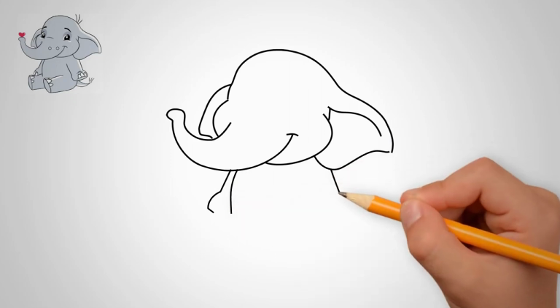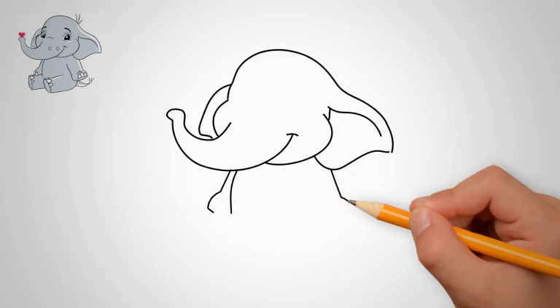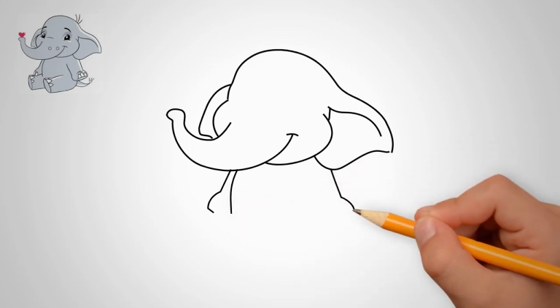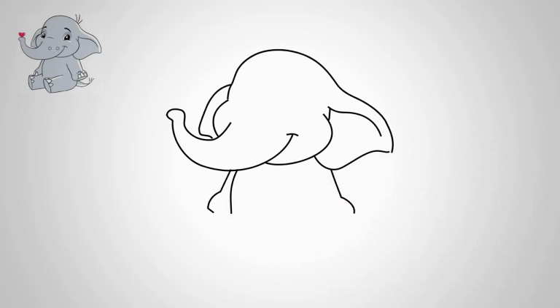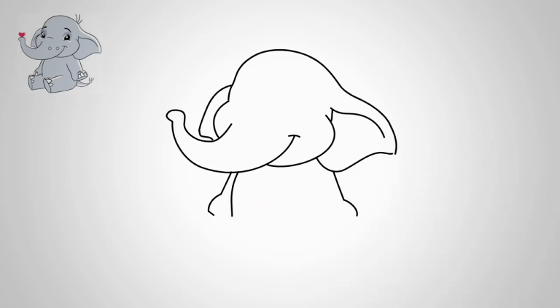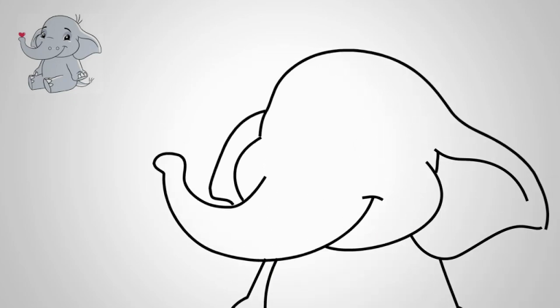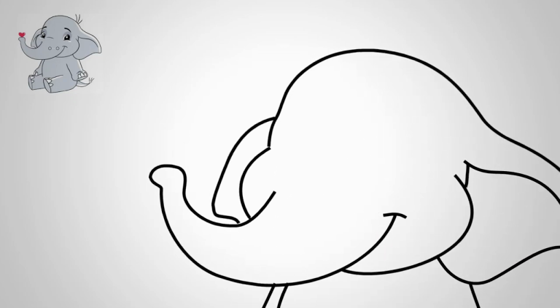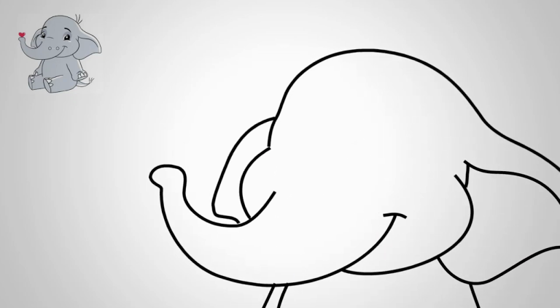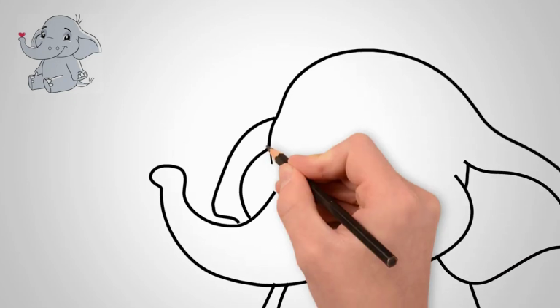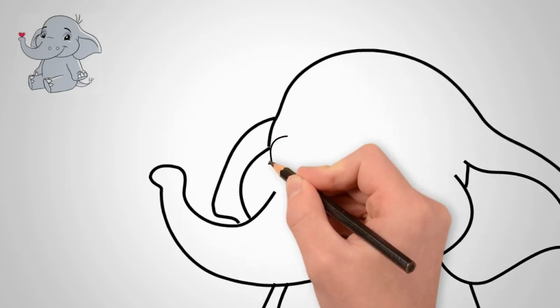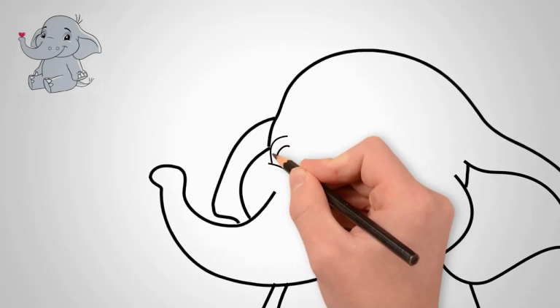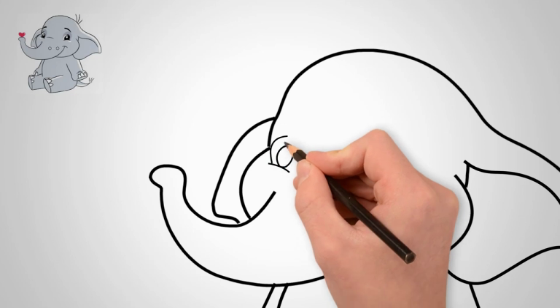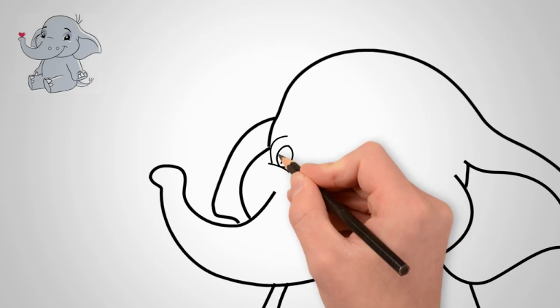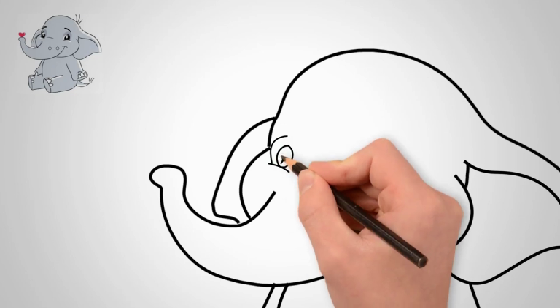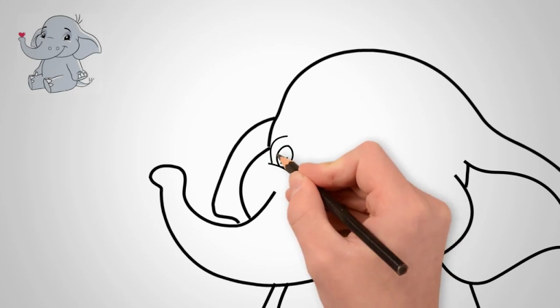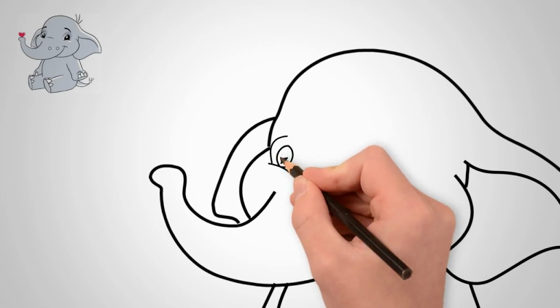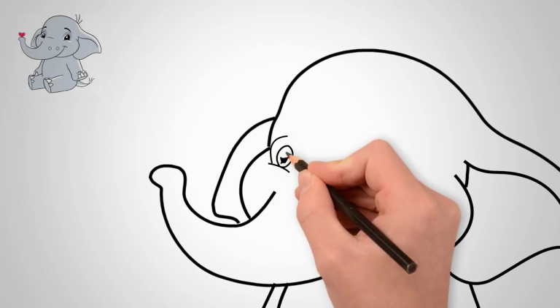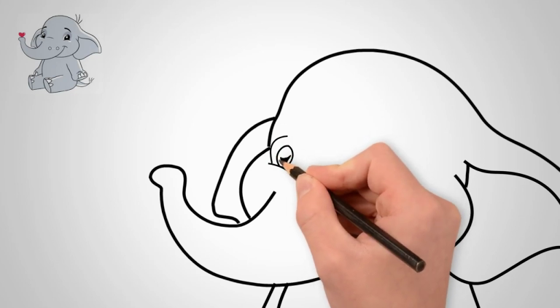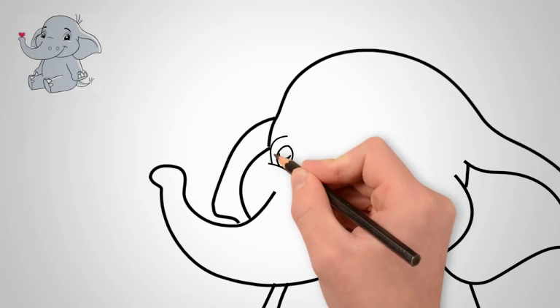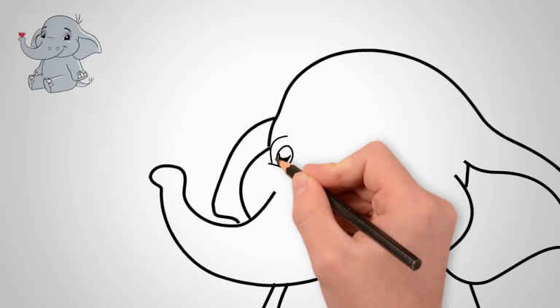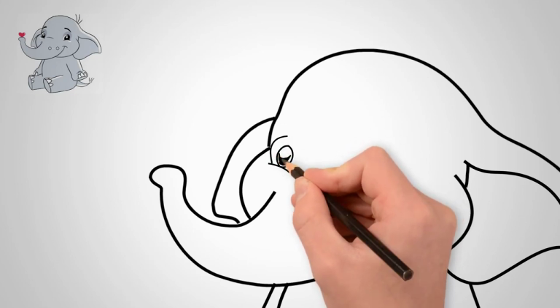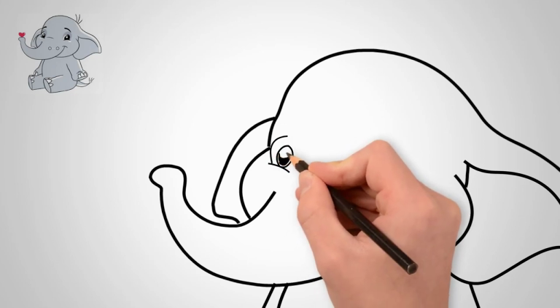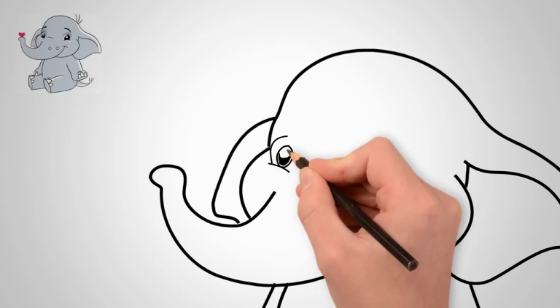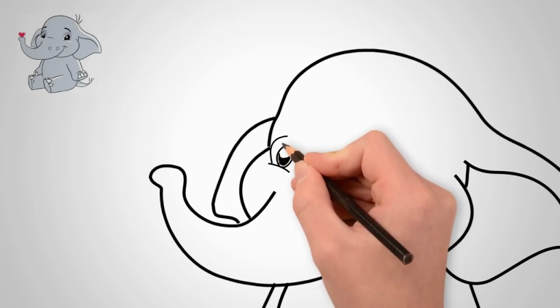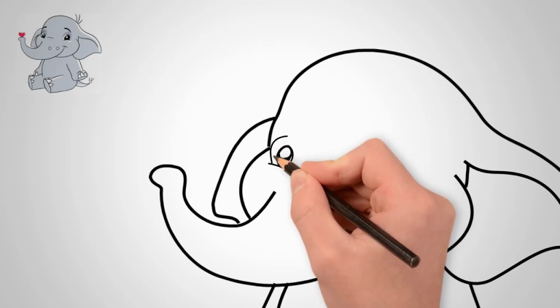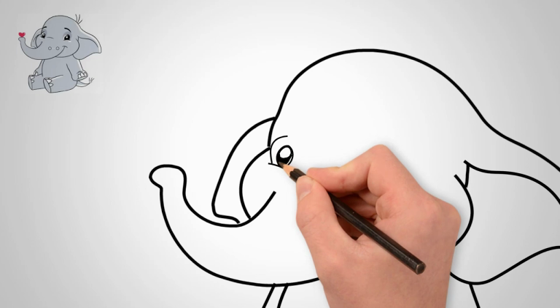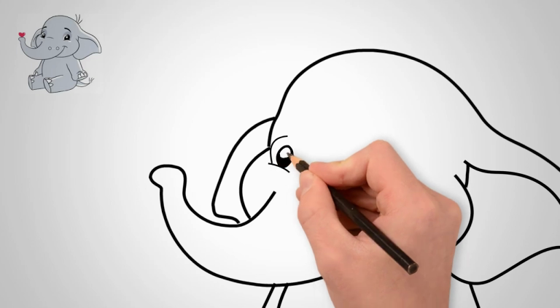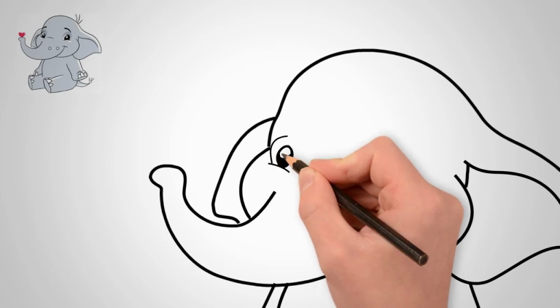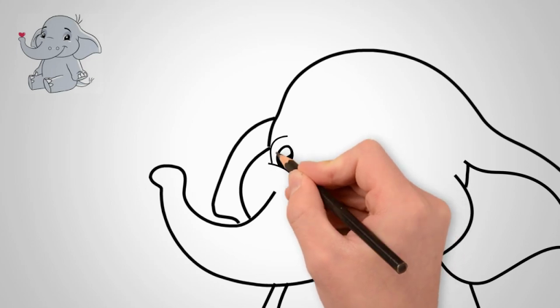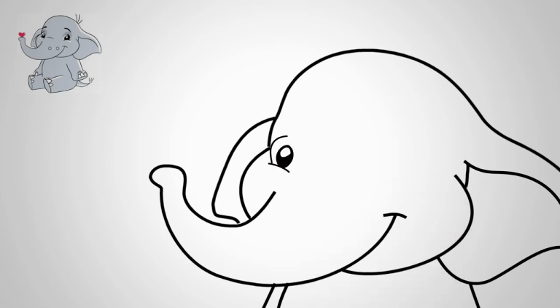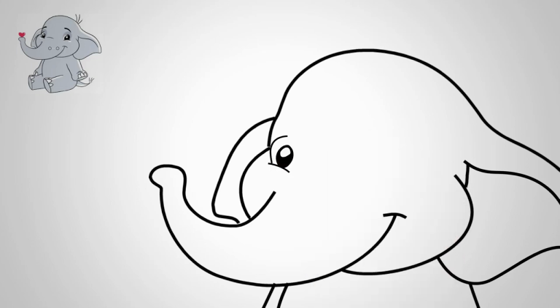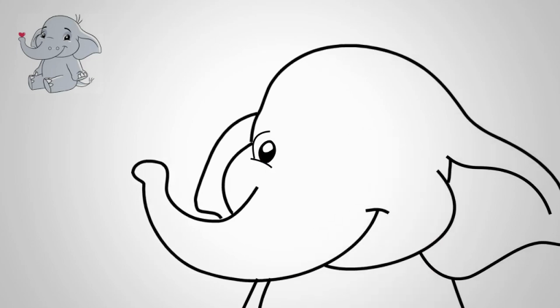Draw two lines at the bottom. Draw the legs of the elephant. First, draw the front left leg. Our elephant is sitting, so we draw the legs of a sitting elephant.